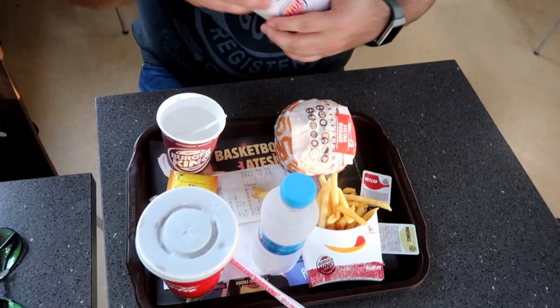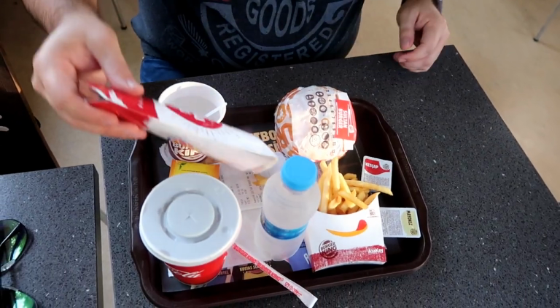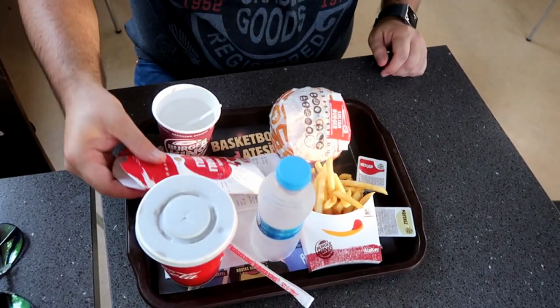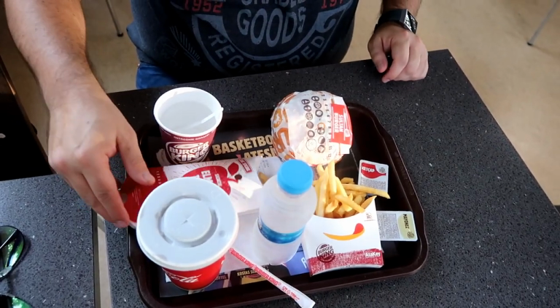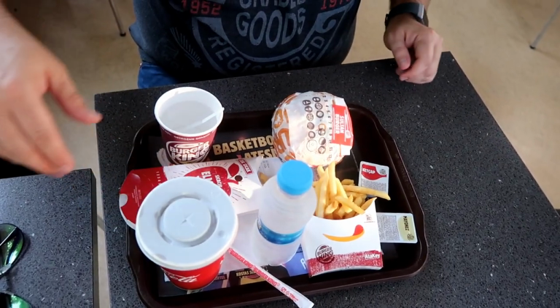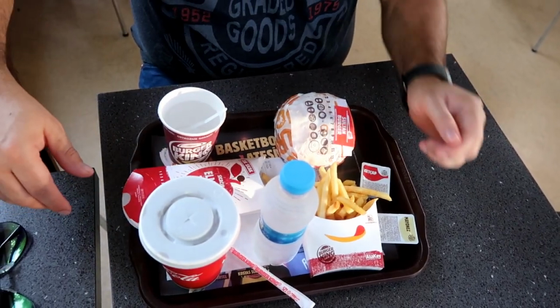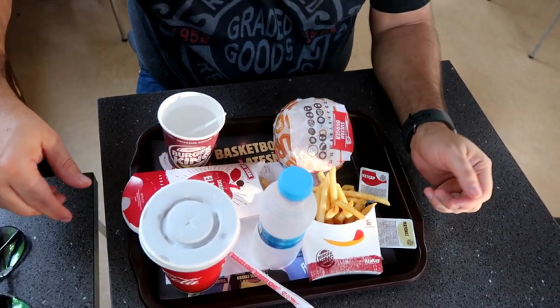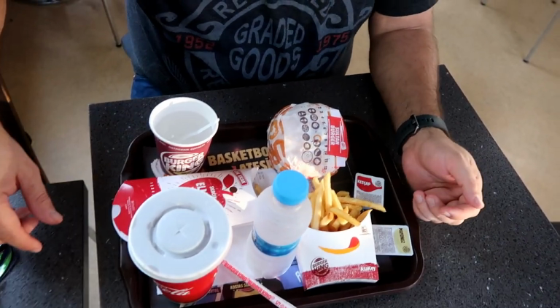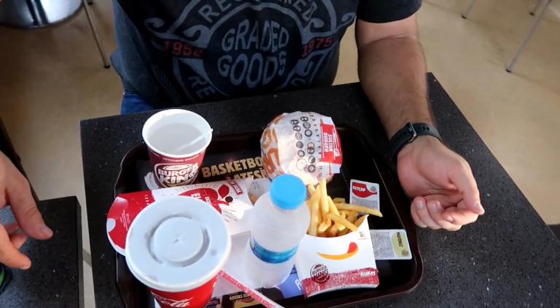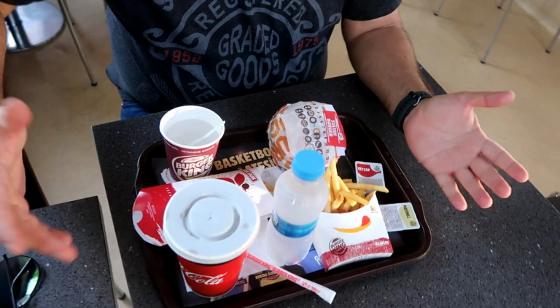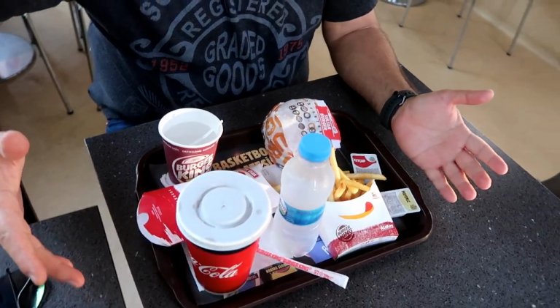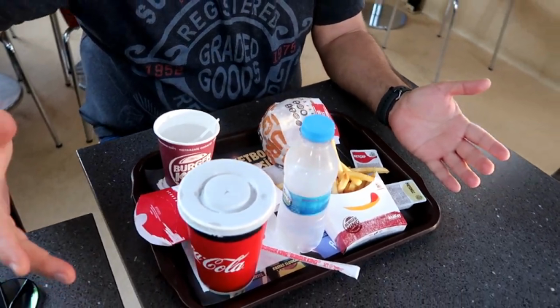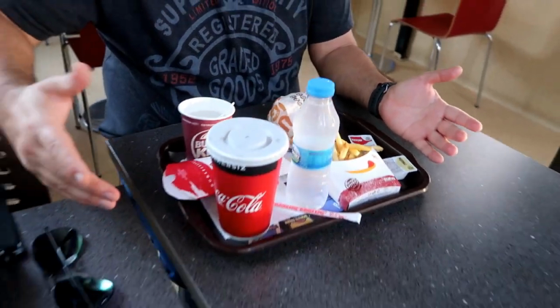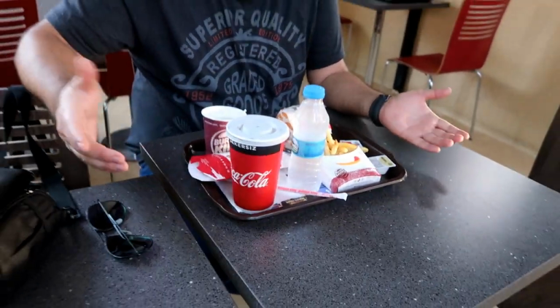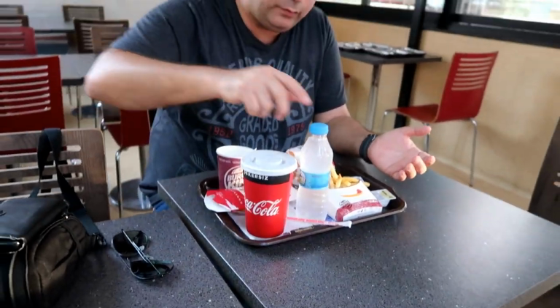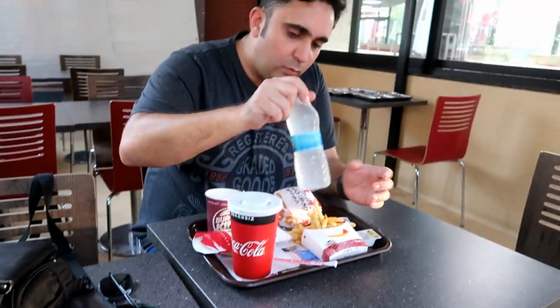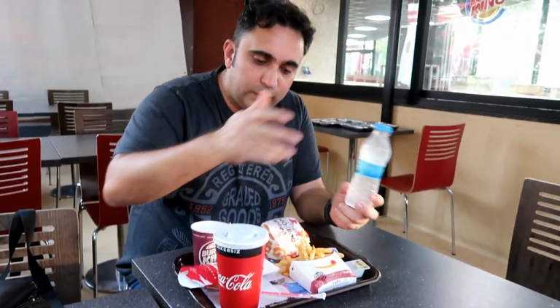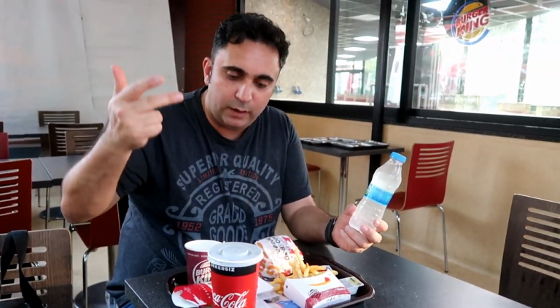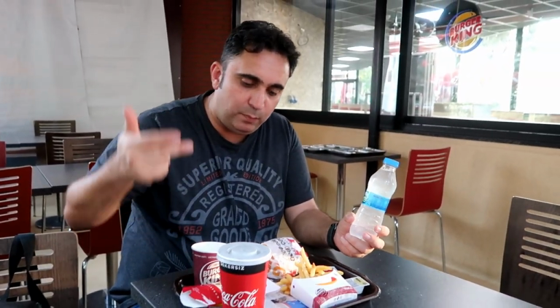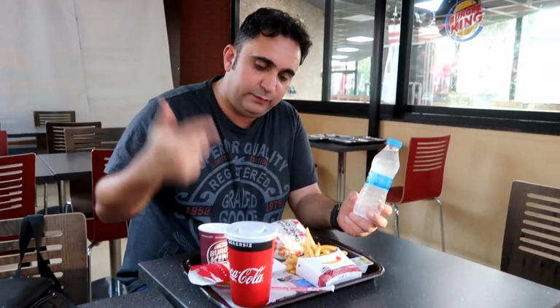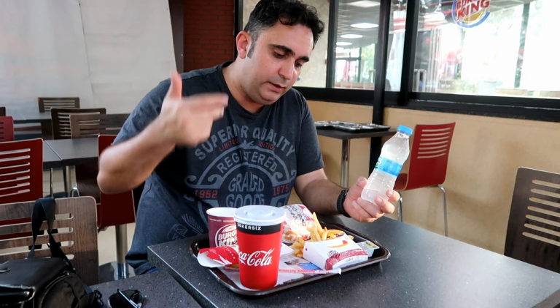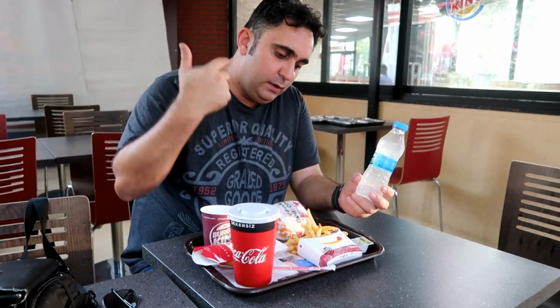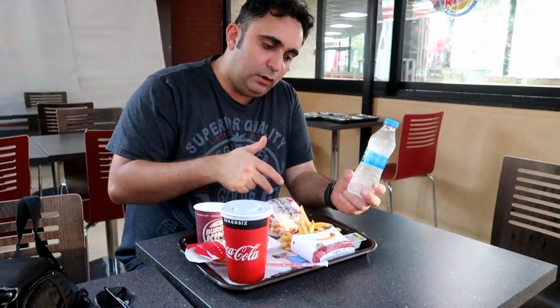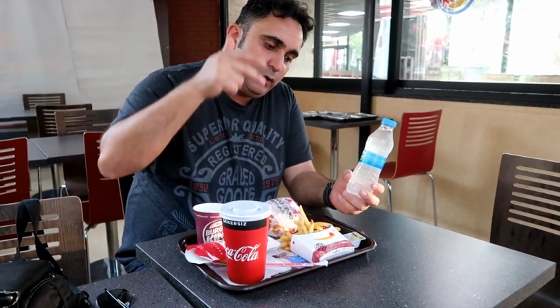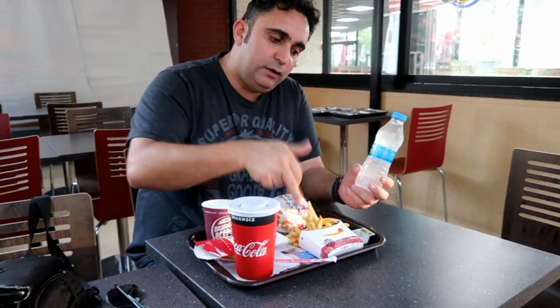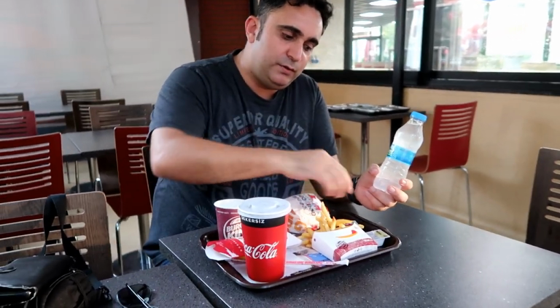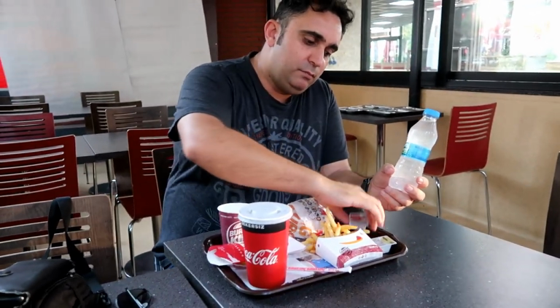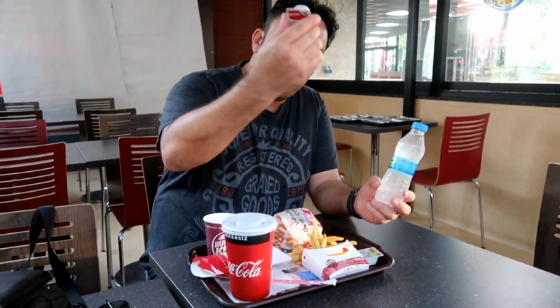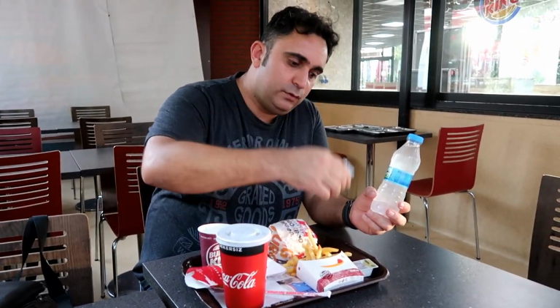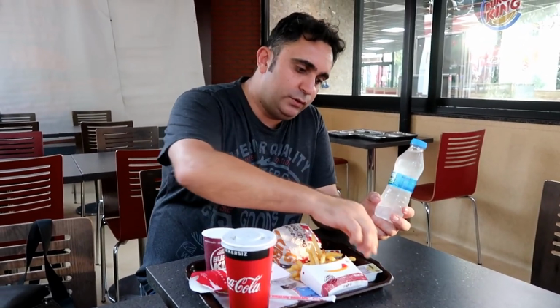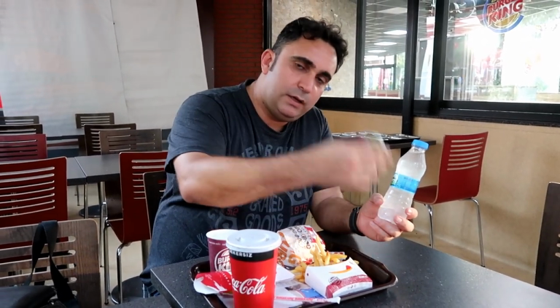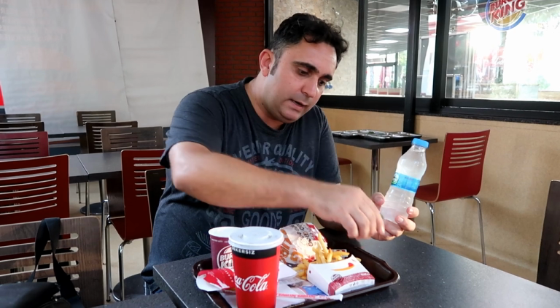So not bad for 20 TL, roughly $5. Yeah guys — $5 gets you bottled water, Coke, apple pie, tea, the Sultan Burger, chips, plus your sauces and mayonnaise.